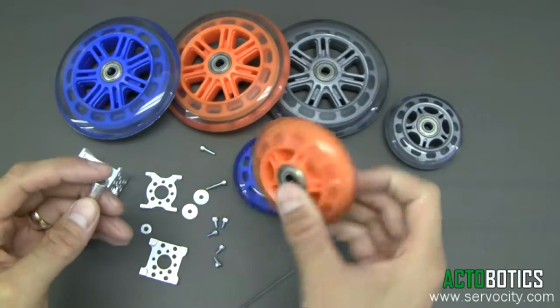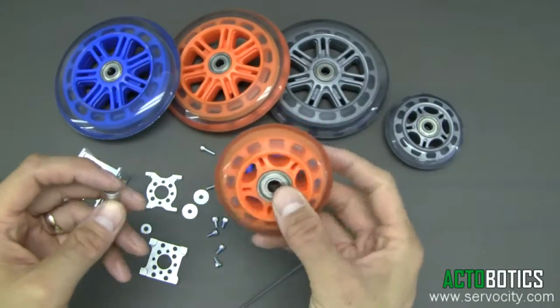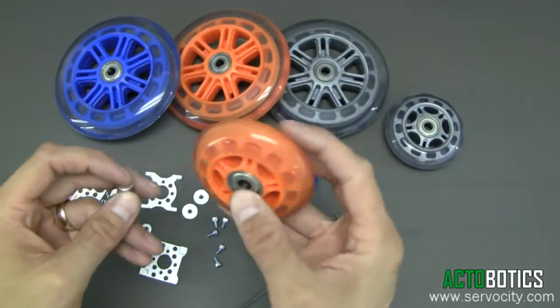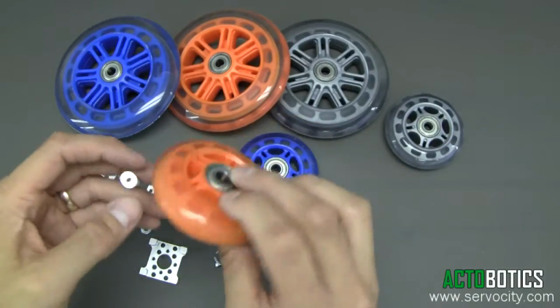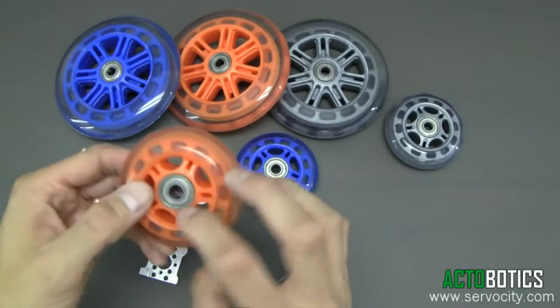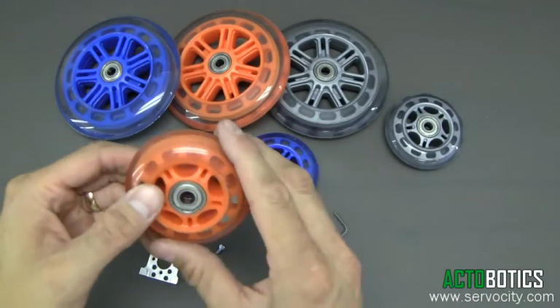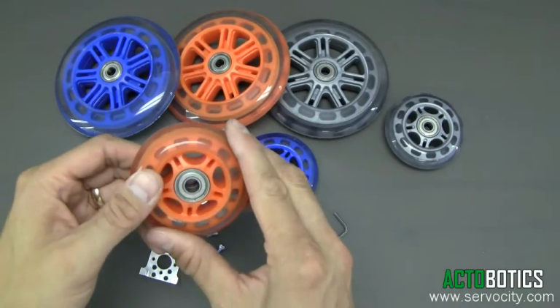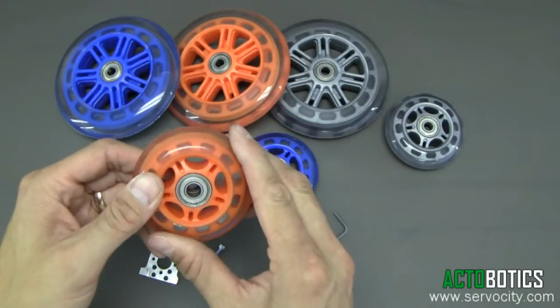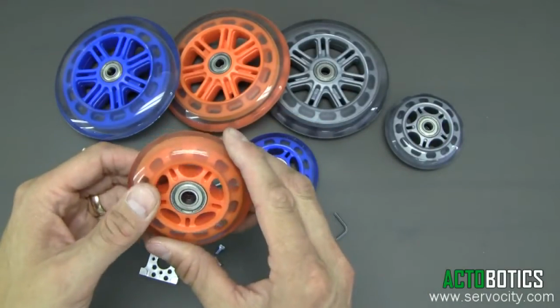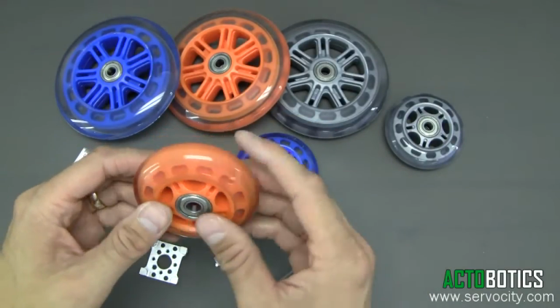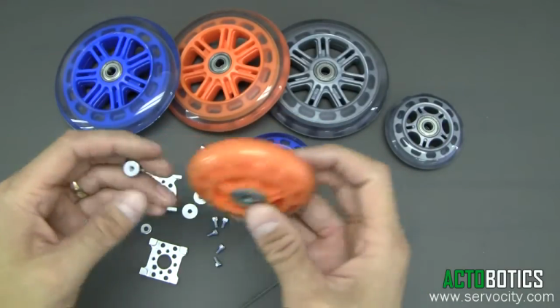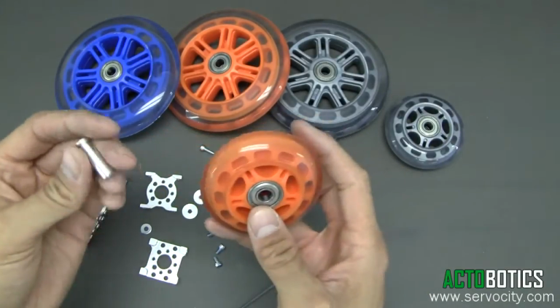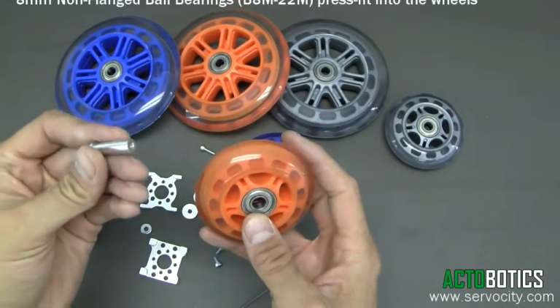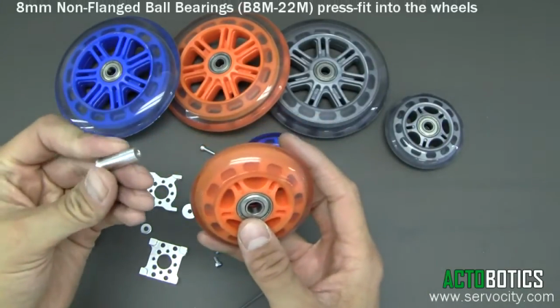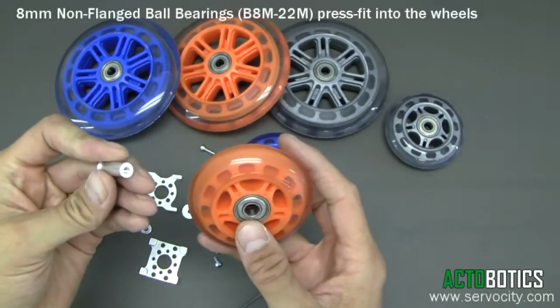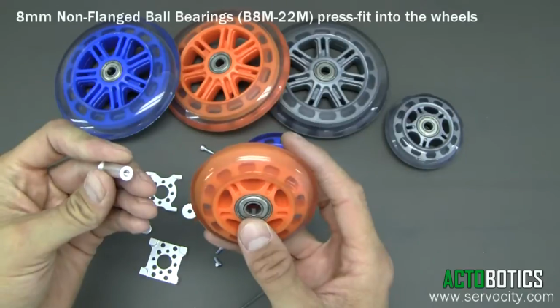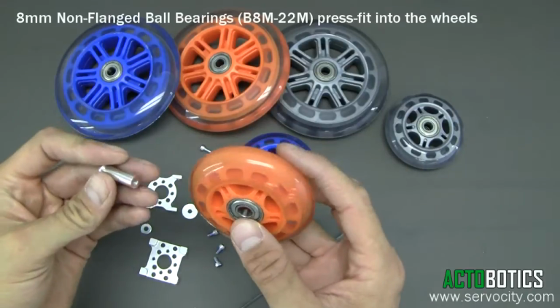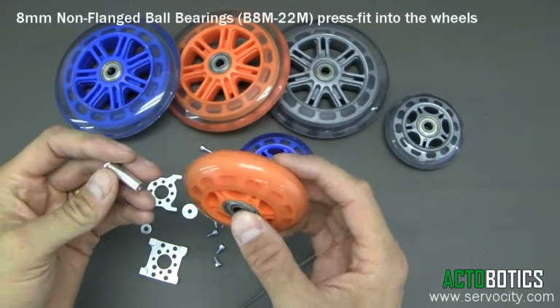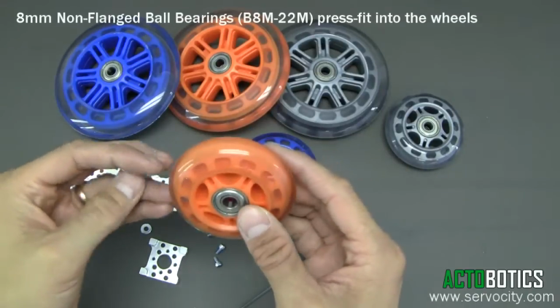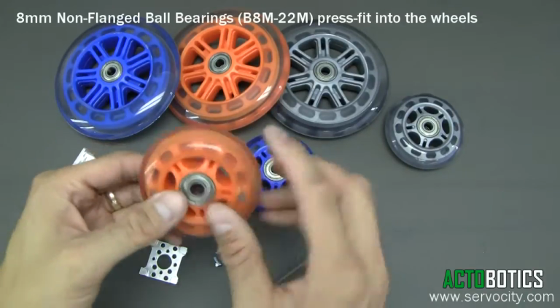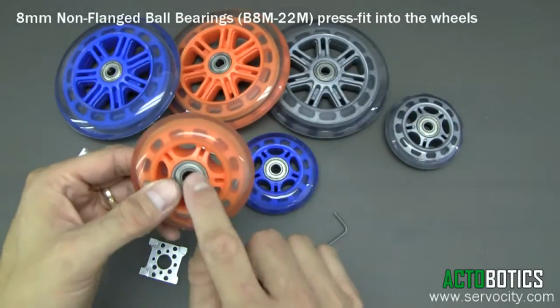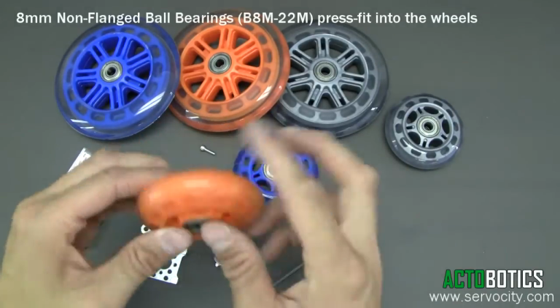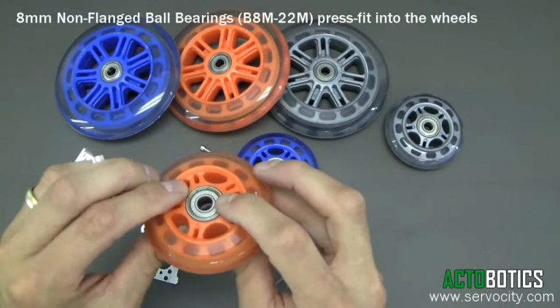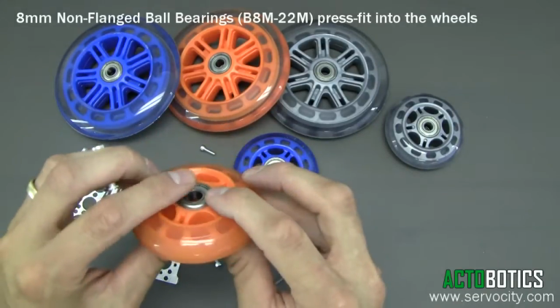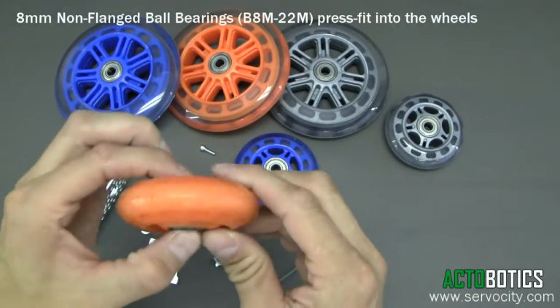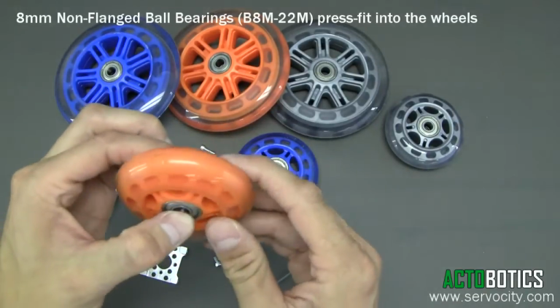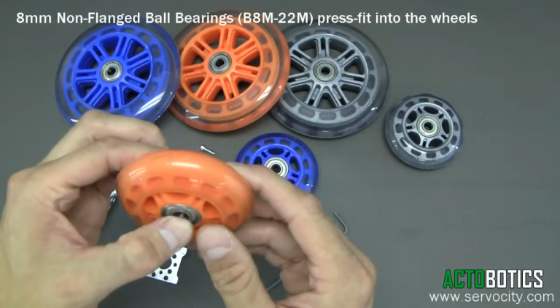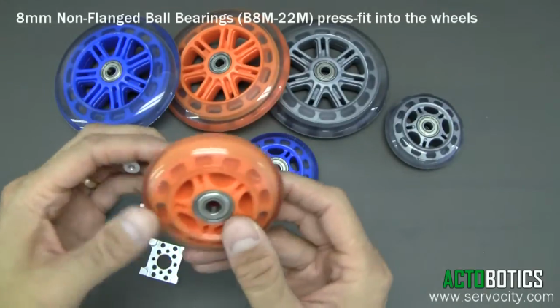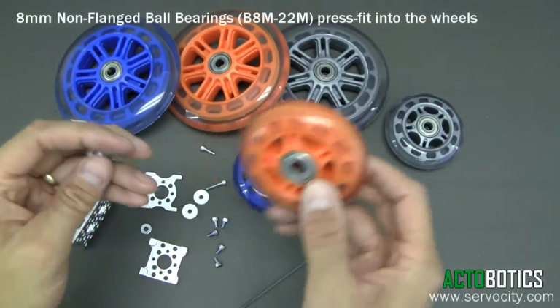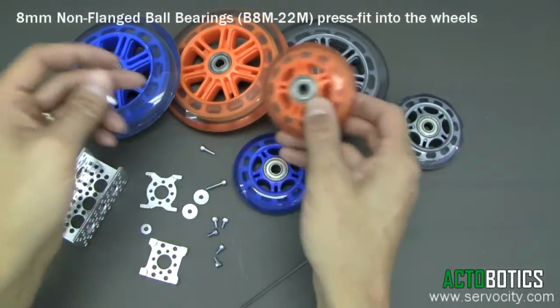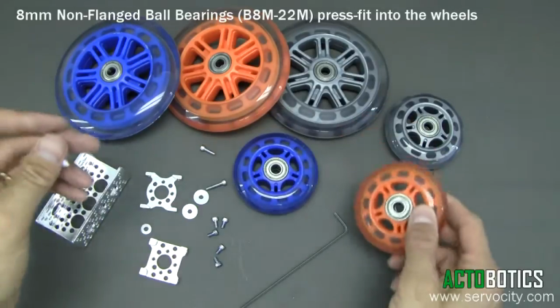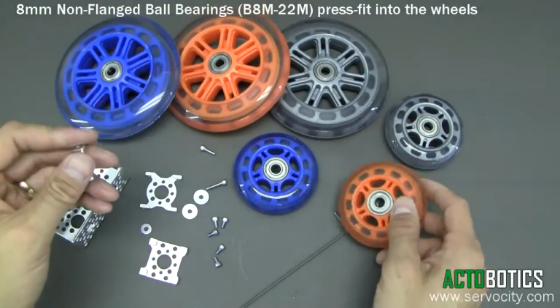These wheels here we sell them without the ball bearings, so if you do utilize this little part or want to build an idler system, make sure you pick up a pair of ball bearings for any size of wheels.